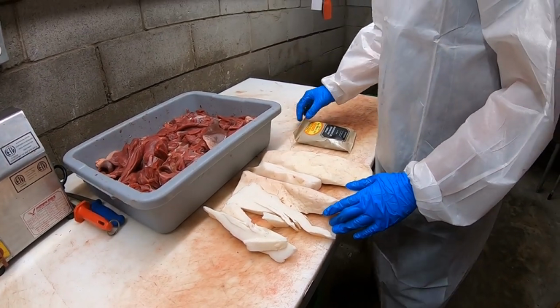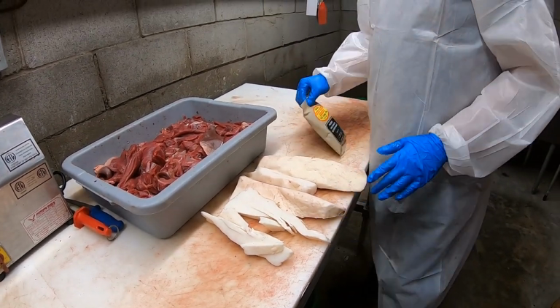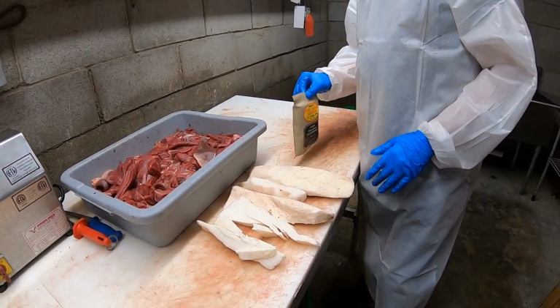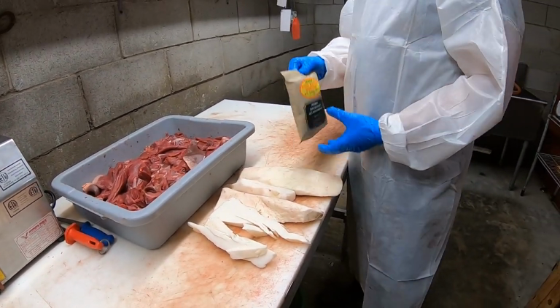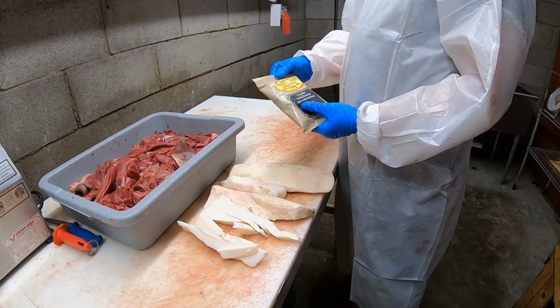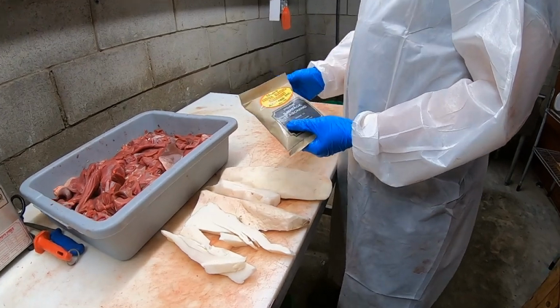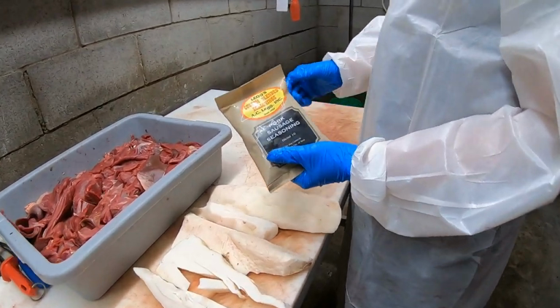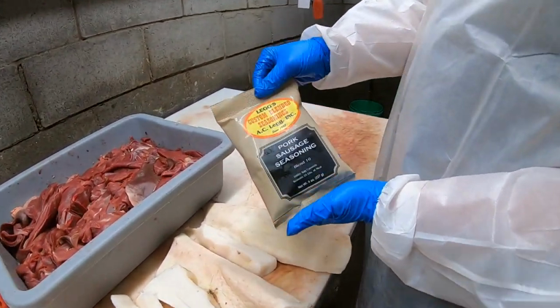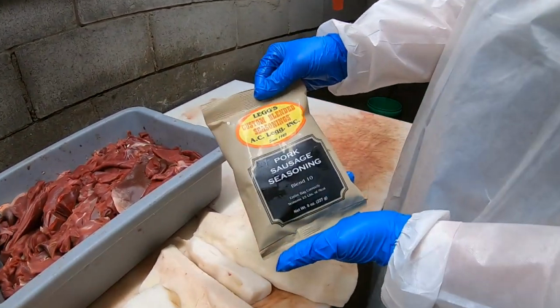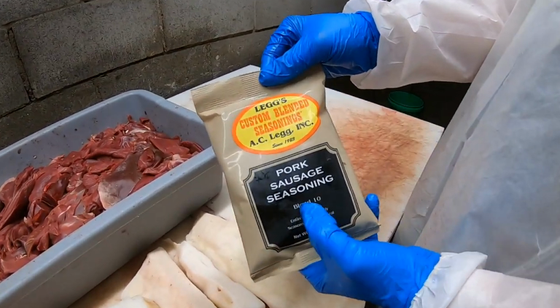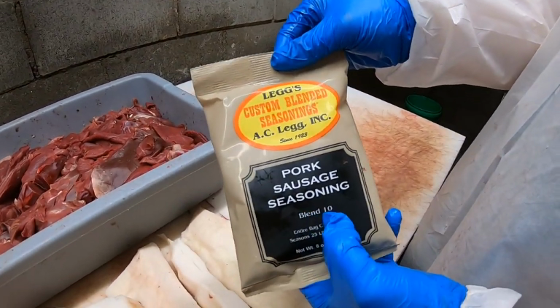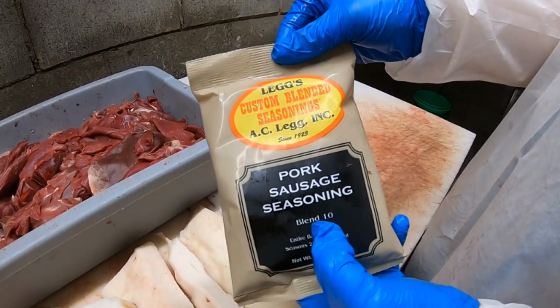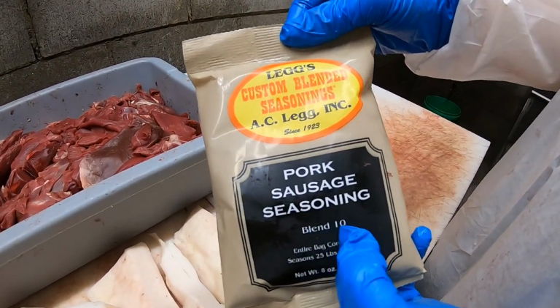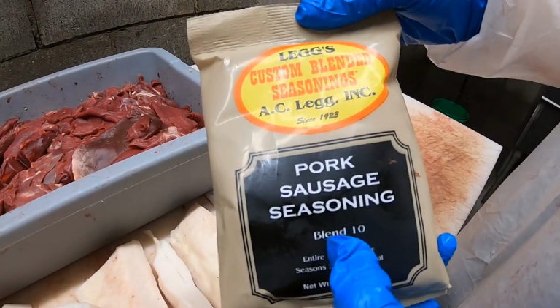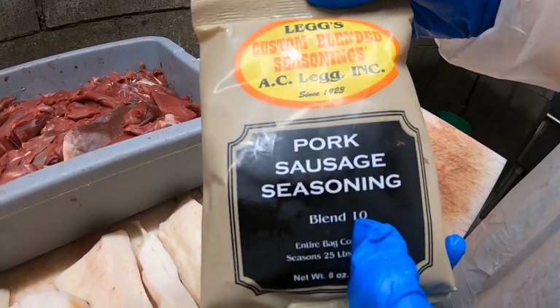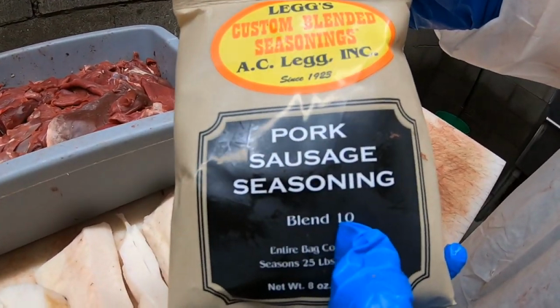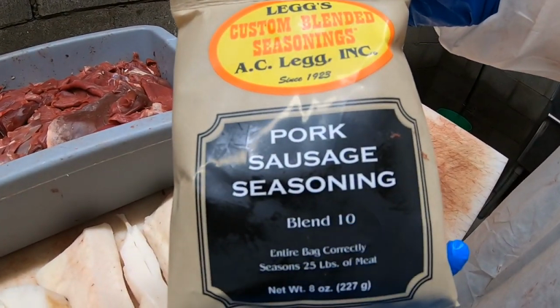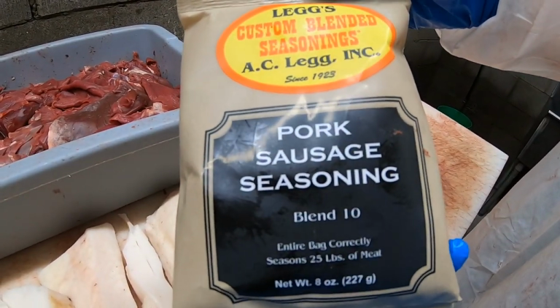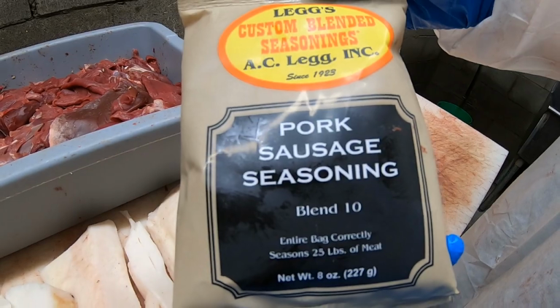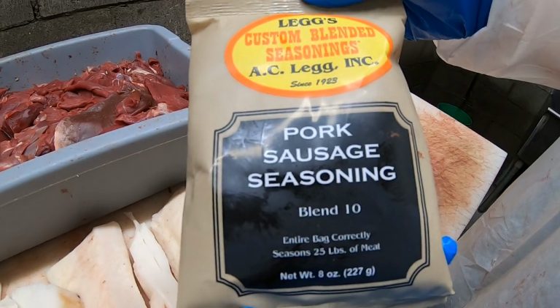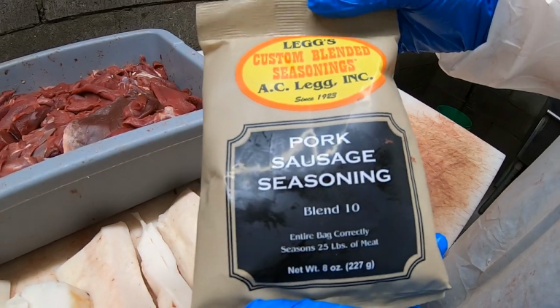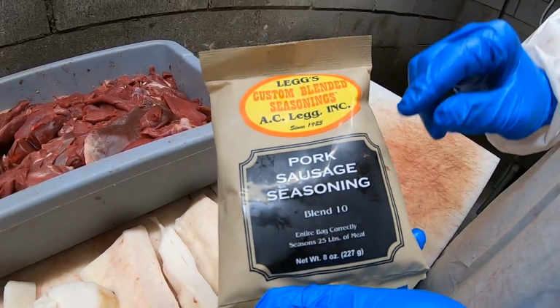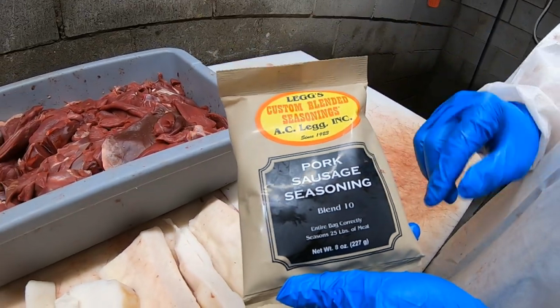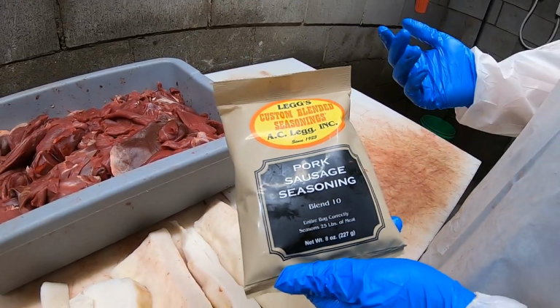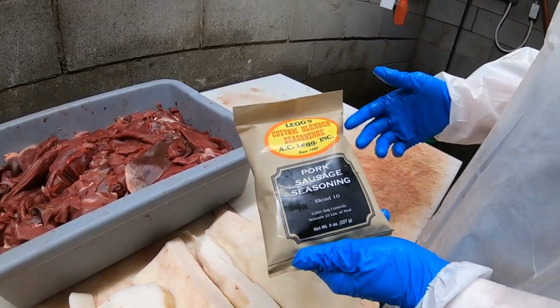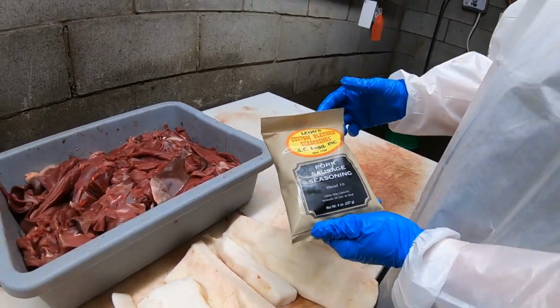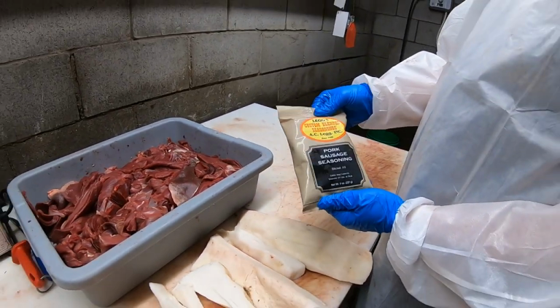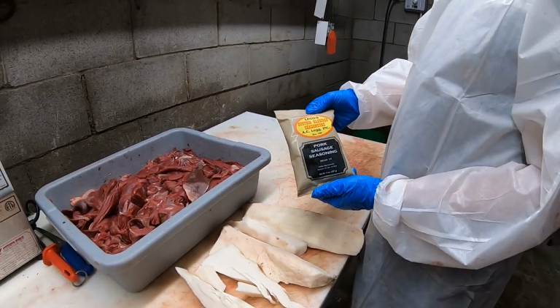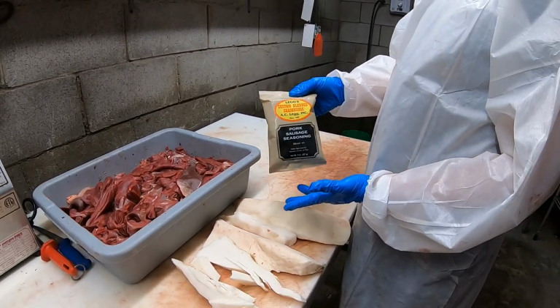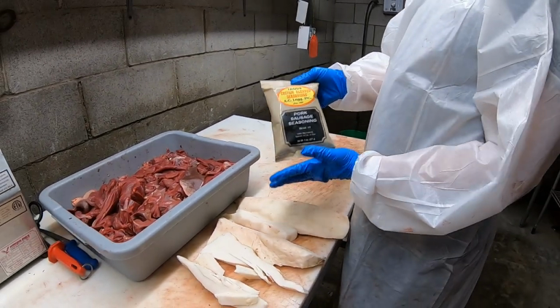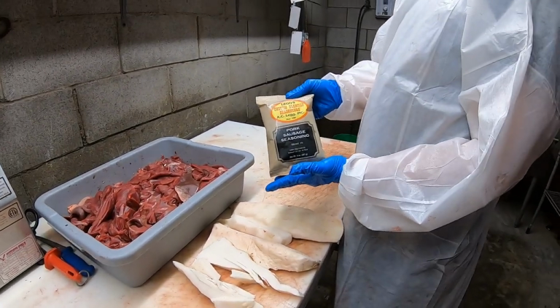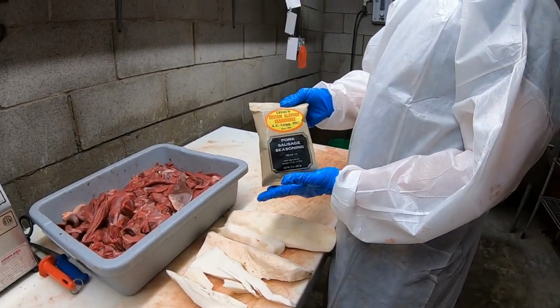As far as seasoning goes, we use Leg's Blend 10 — it says right there, Blend 10. It's a pre-mix, and this ain't a recipe video. This is the easy way of doing it — just buy it pre-mix.